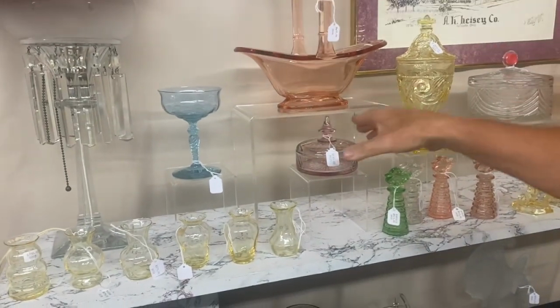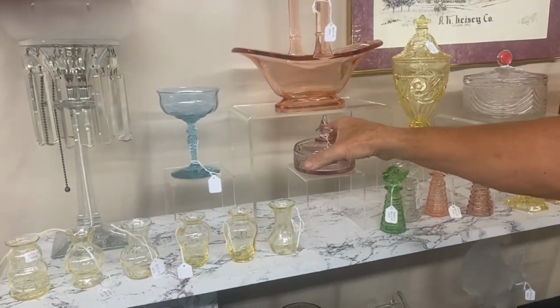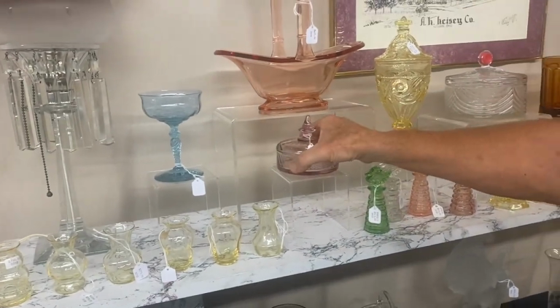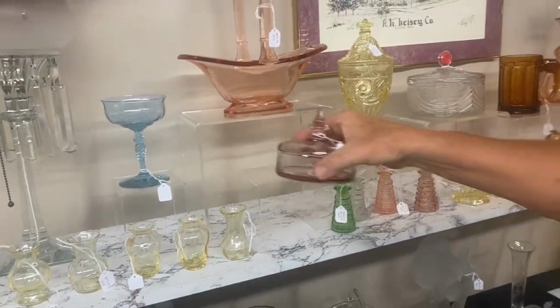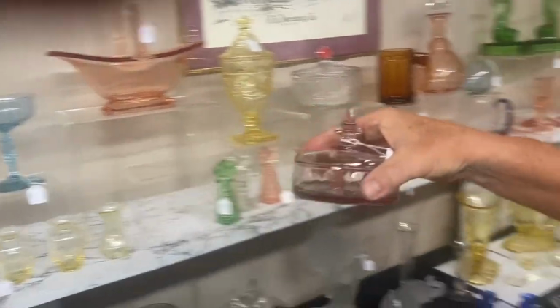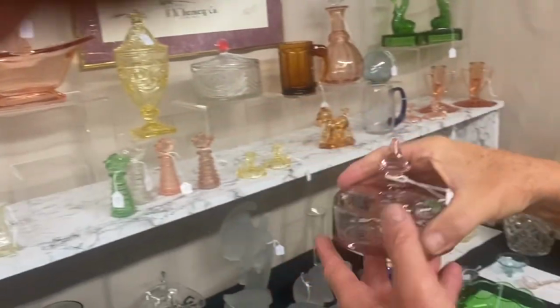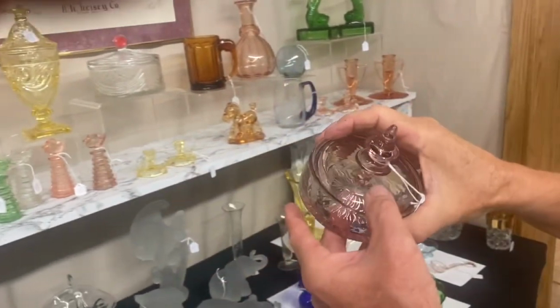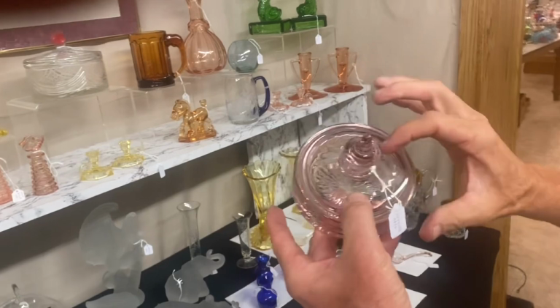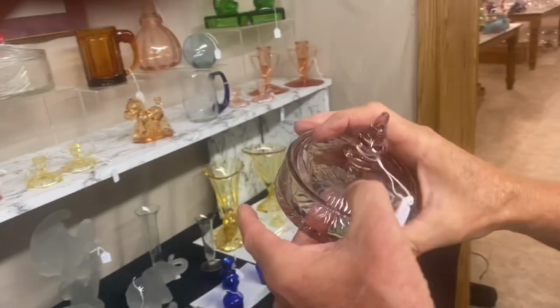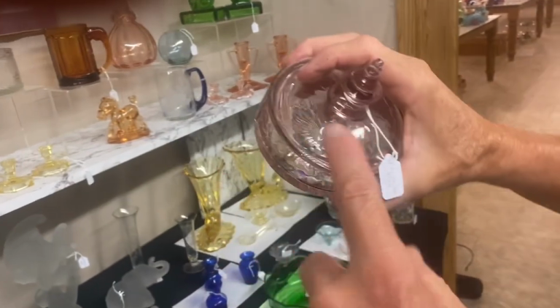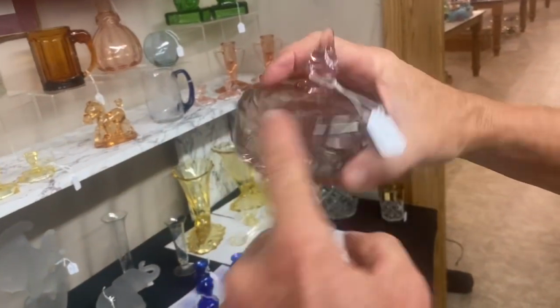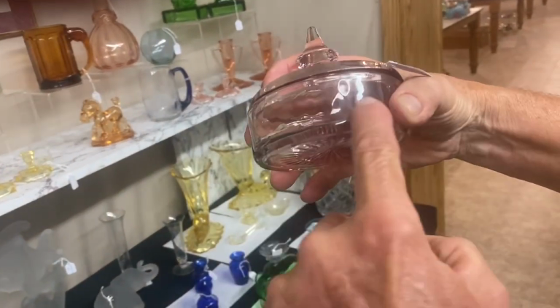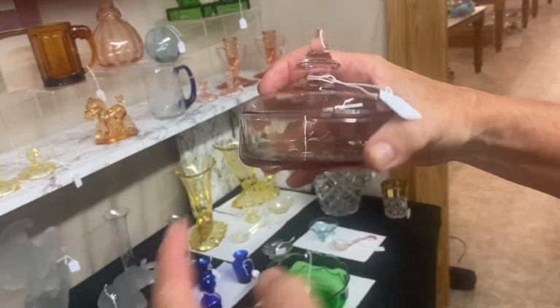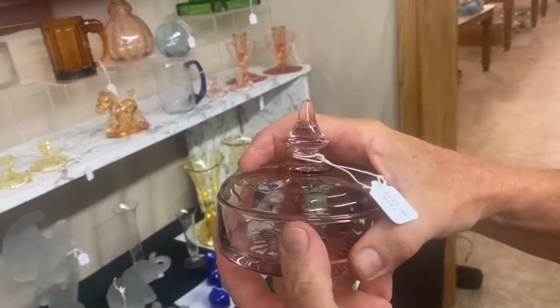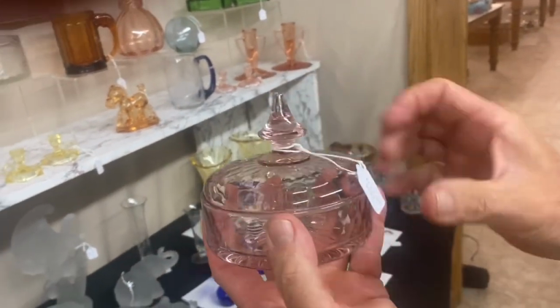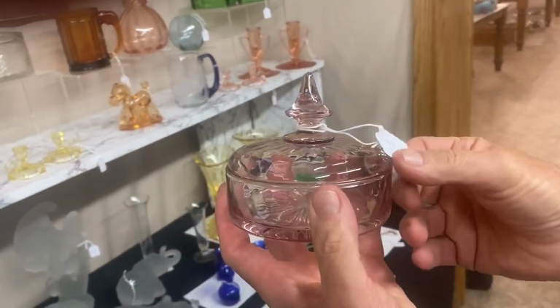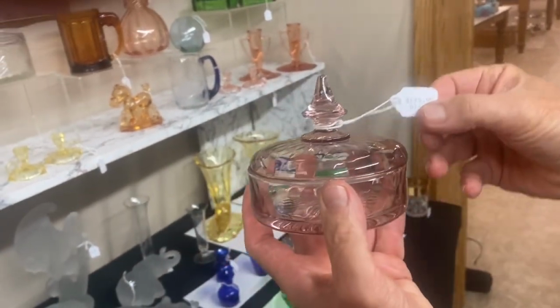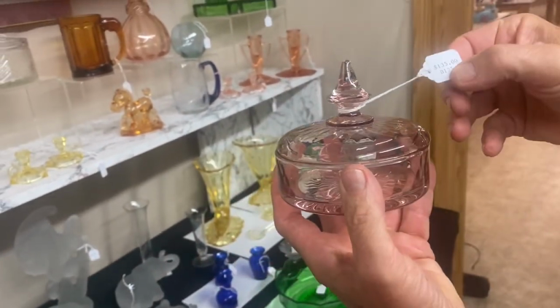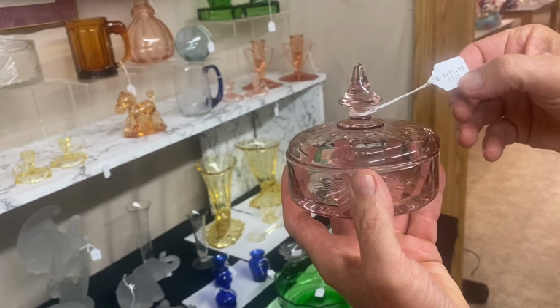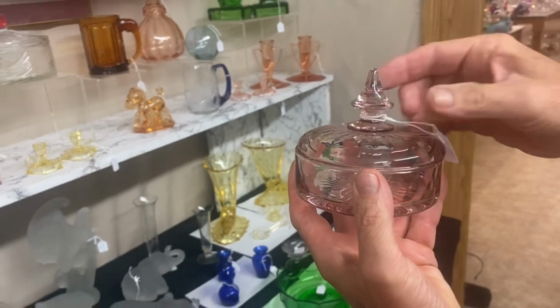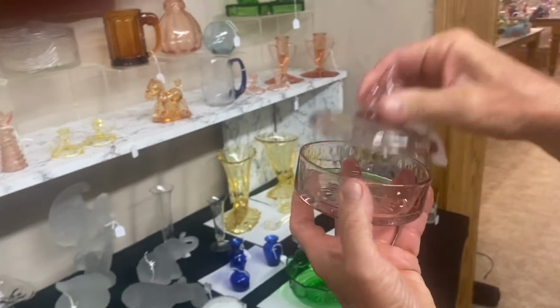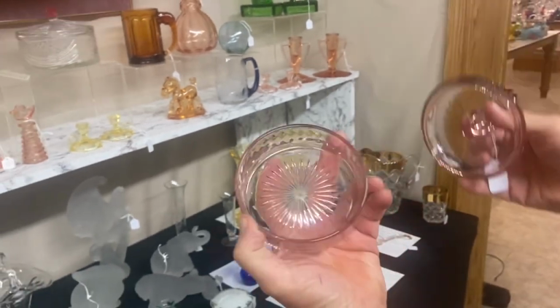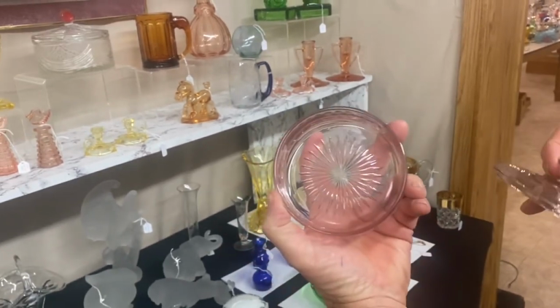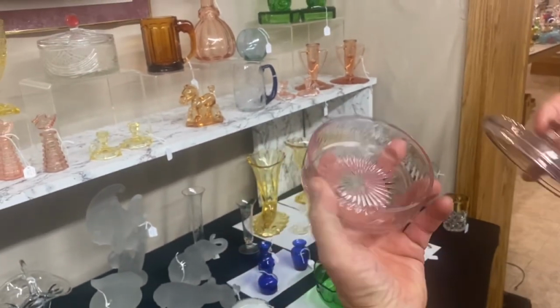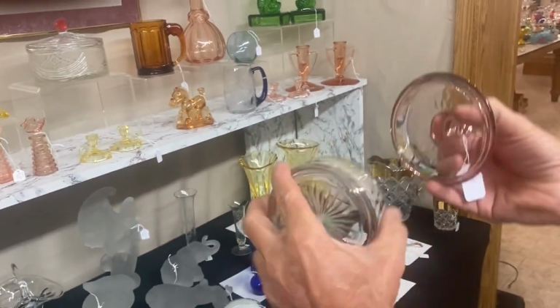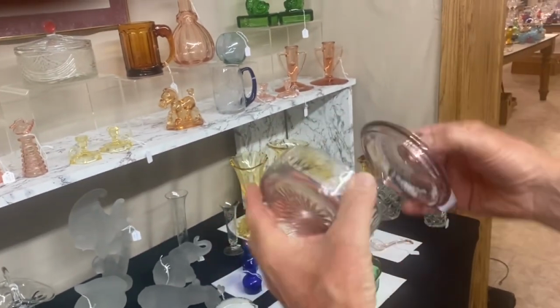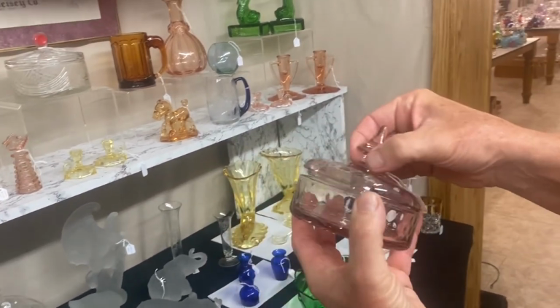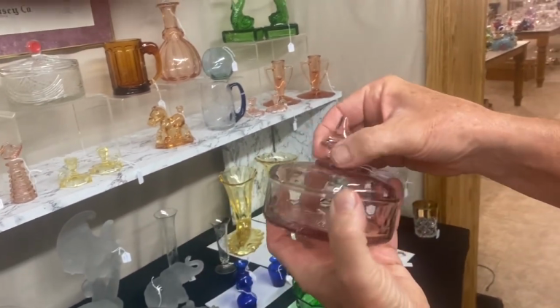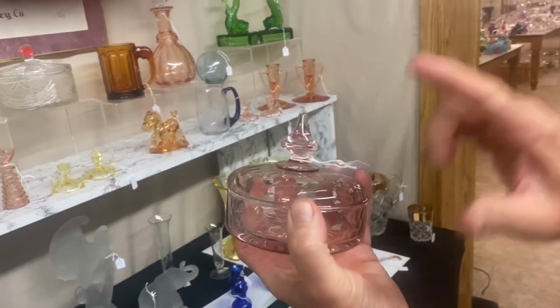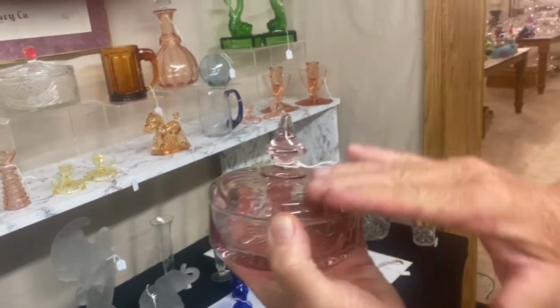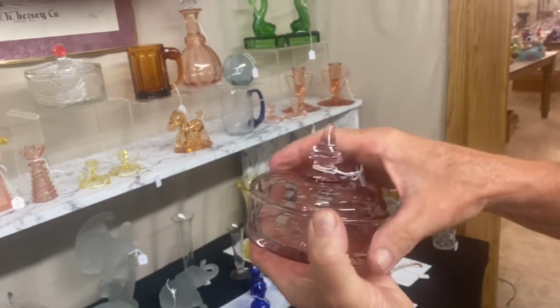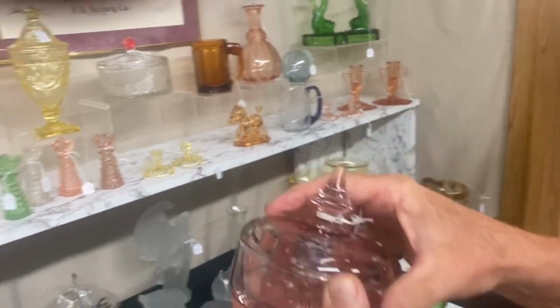Here we have a Yeoman Hawthorne diamond optic puff box — they made these both diamond optic and plain. It's $135. Of course the color is Hawthorne, marked in the center, ground bottom. They also made this jar with no diamond optic.